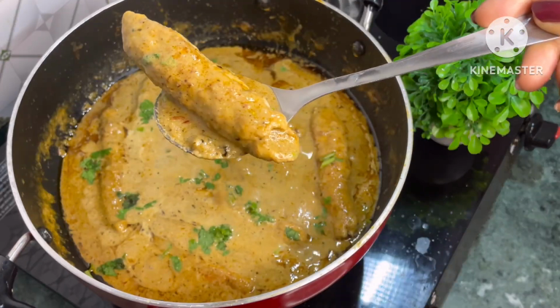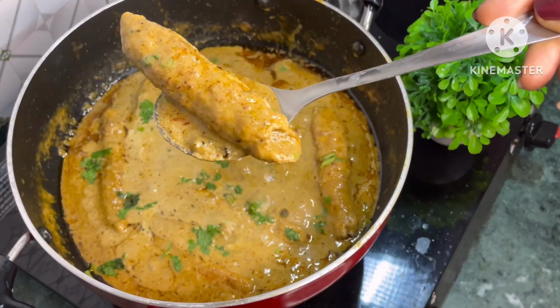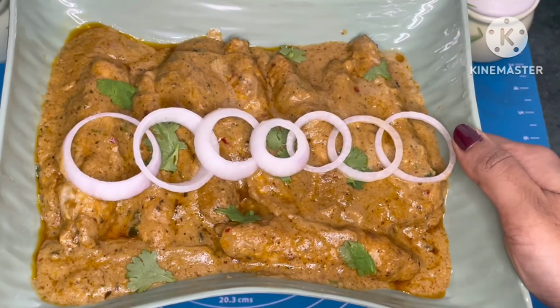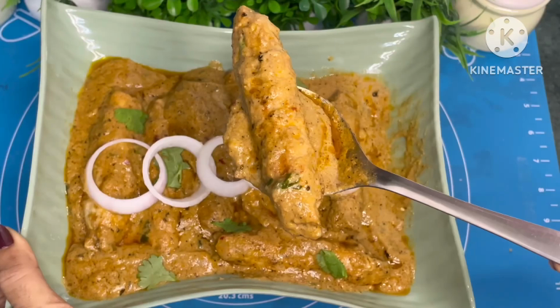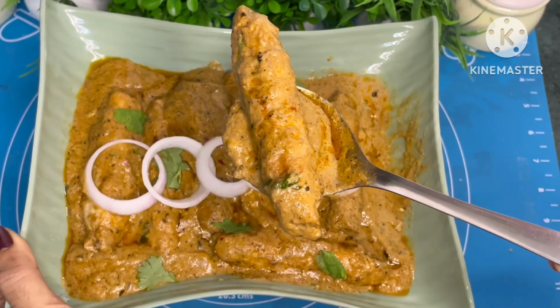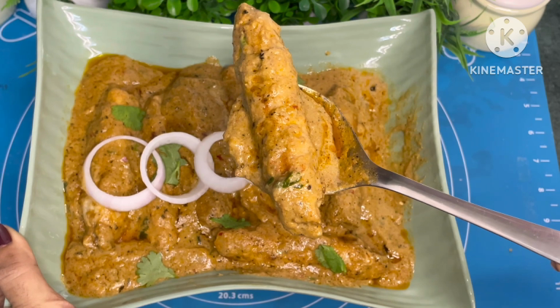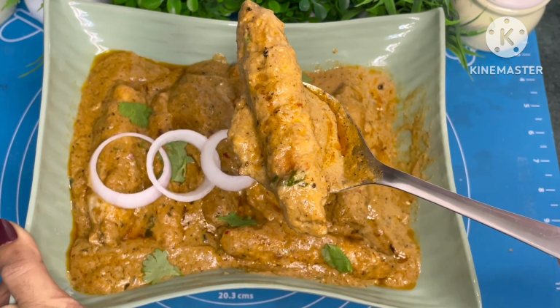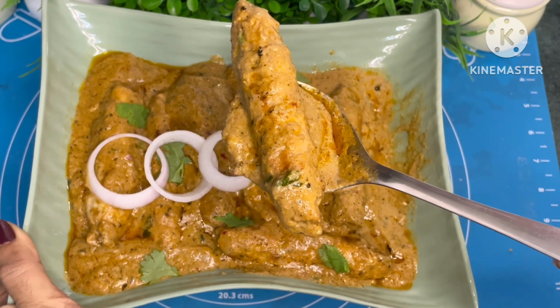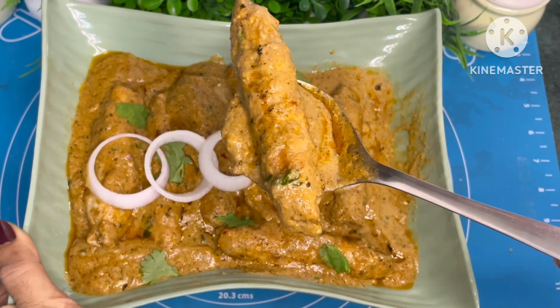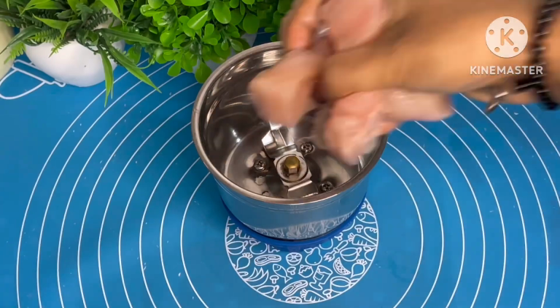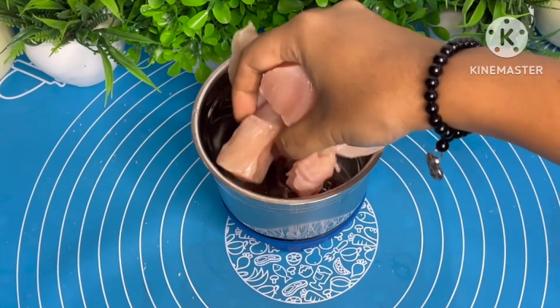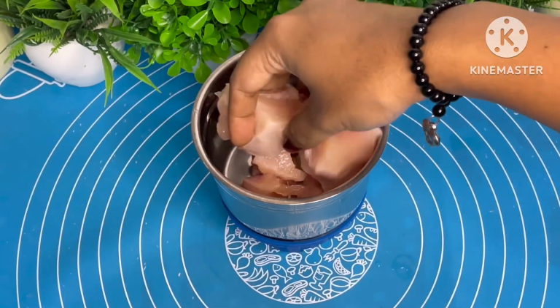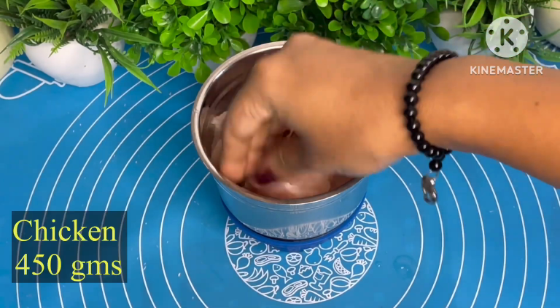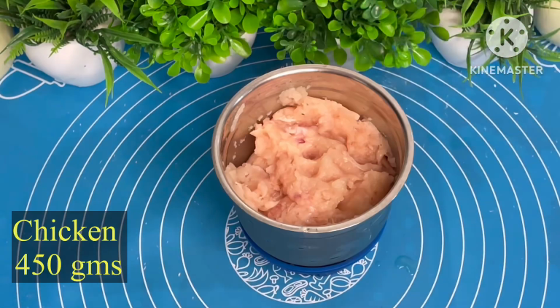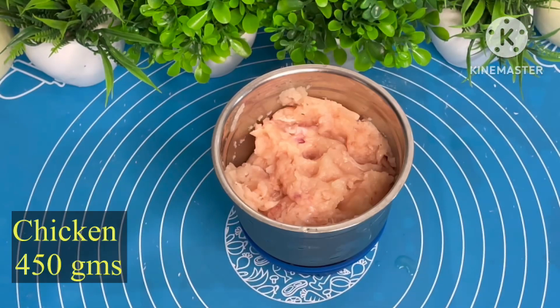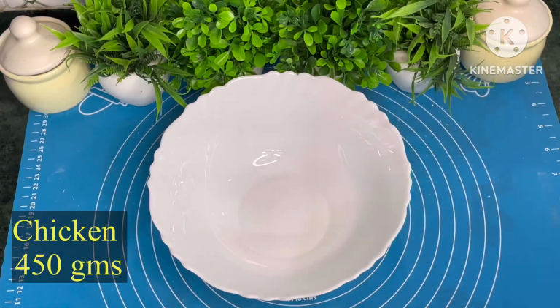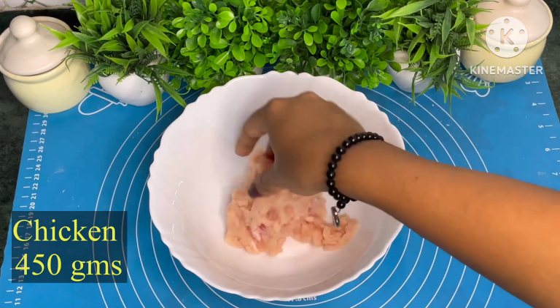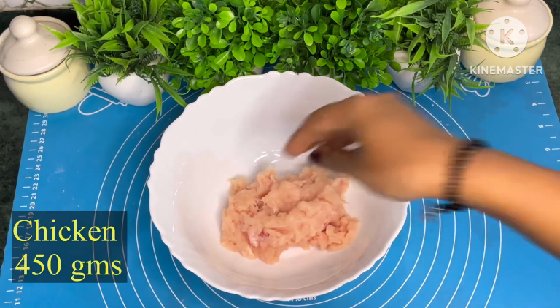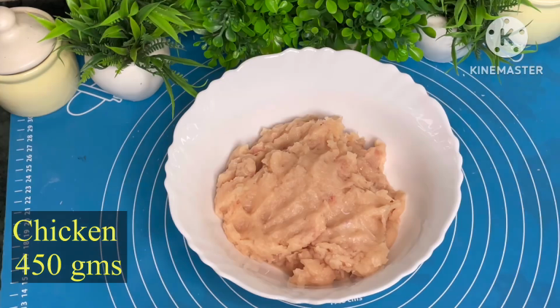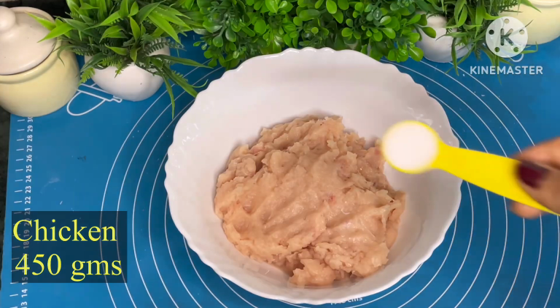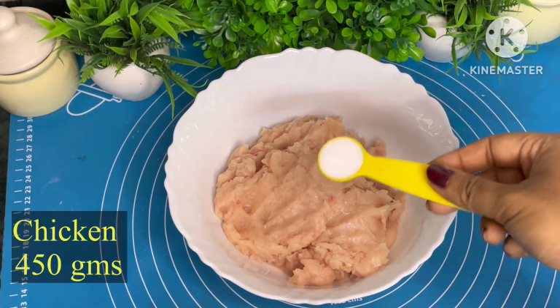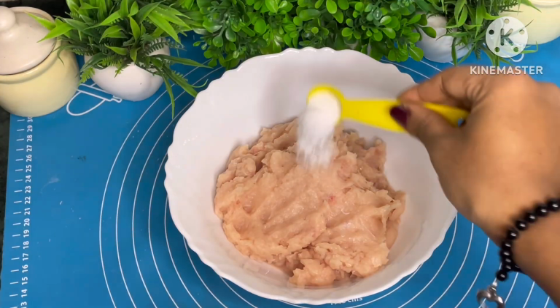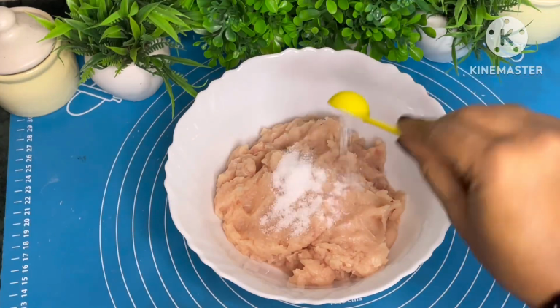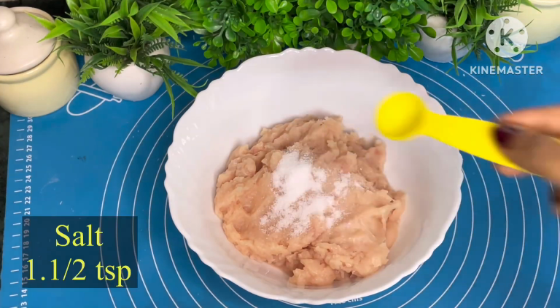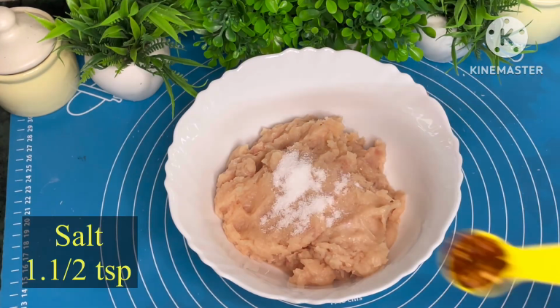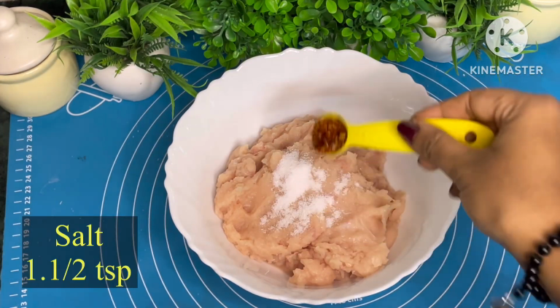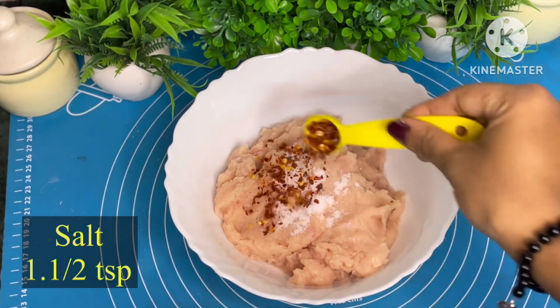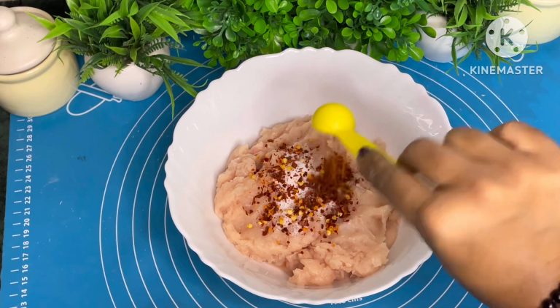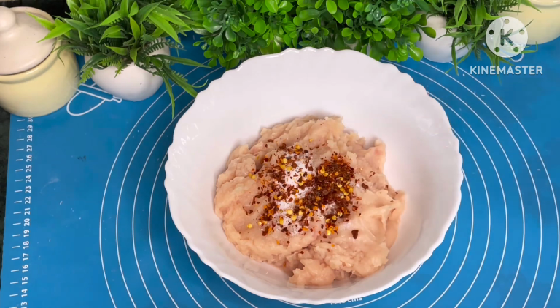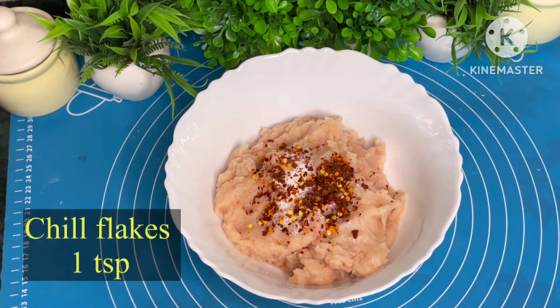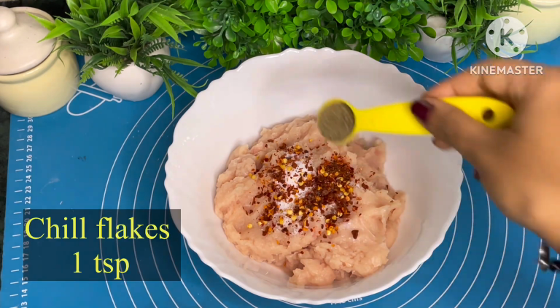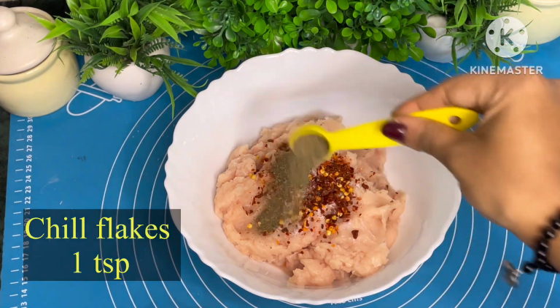Hi, this is Tanya and welcome to my channel Chef Tanya Rannaghore. Let's make our delicious Mughlai recipe. Today I am making Seekh Kebab with Gravy. Seekh Kebab is a signature dish in India.